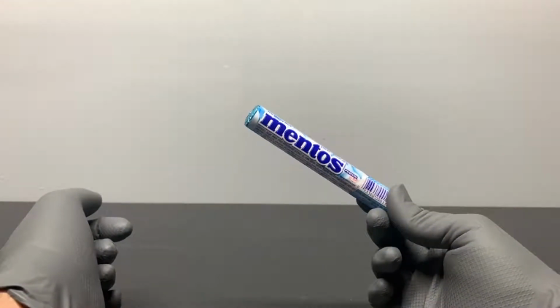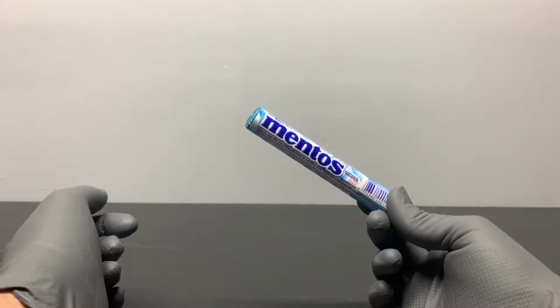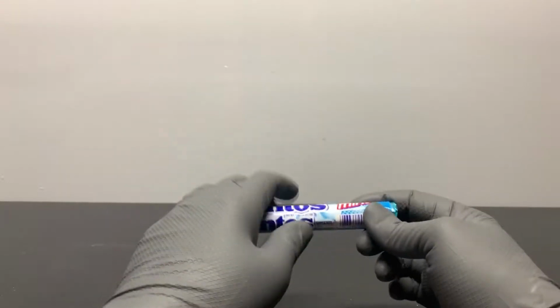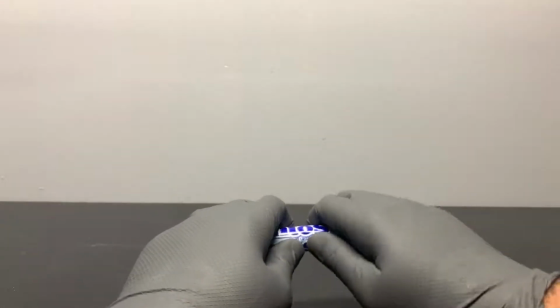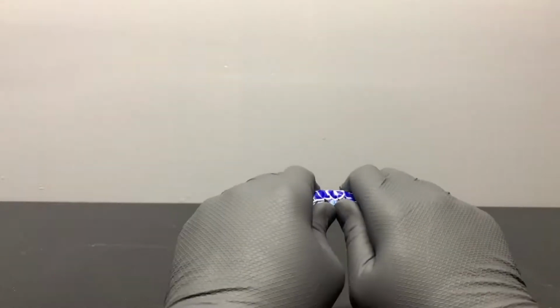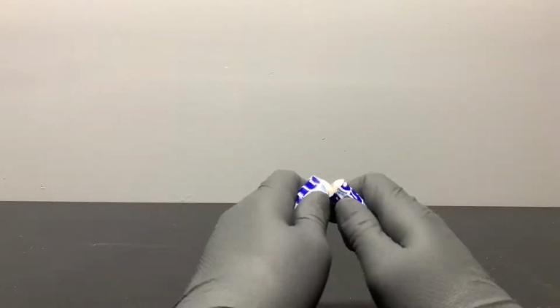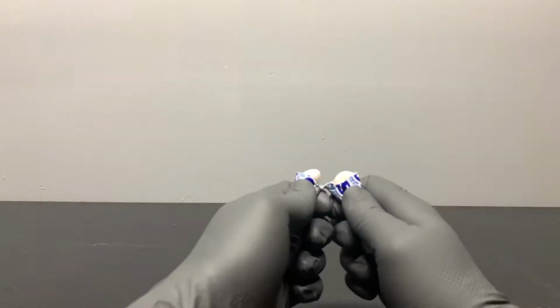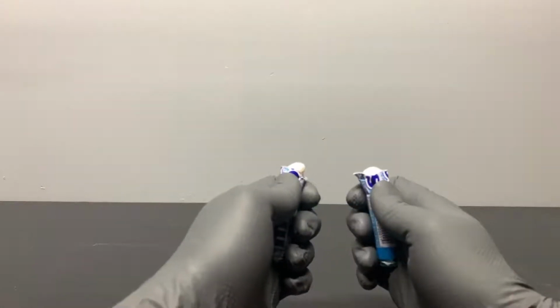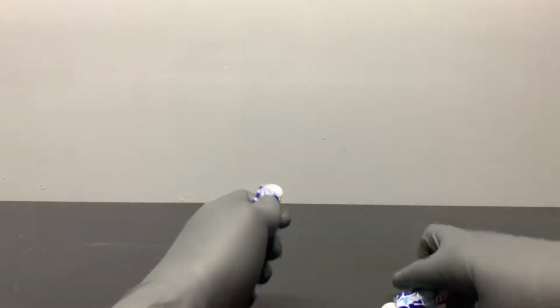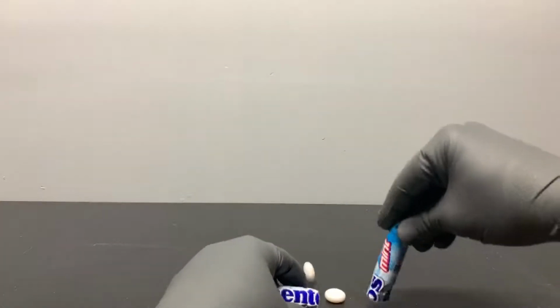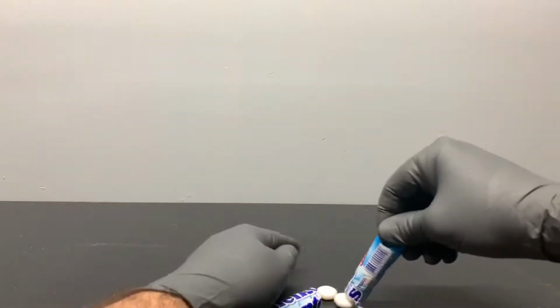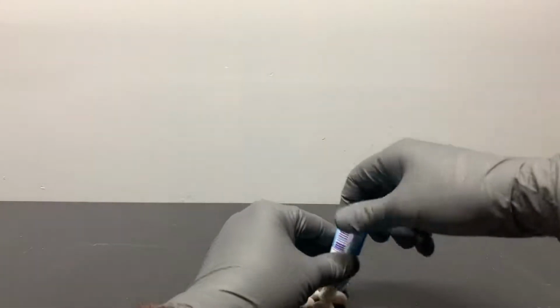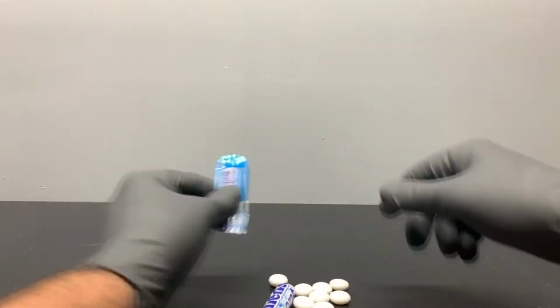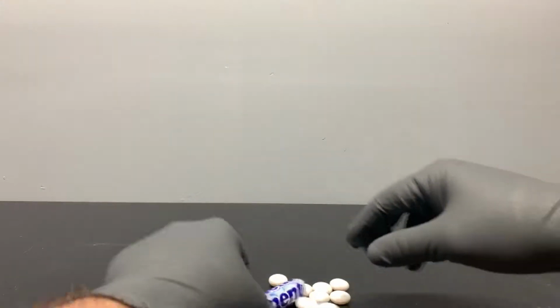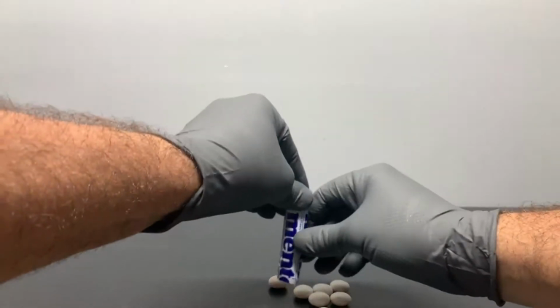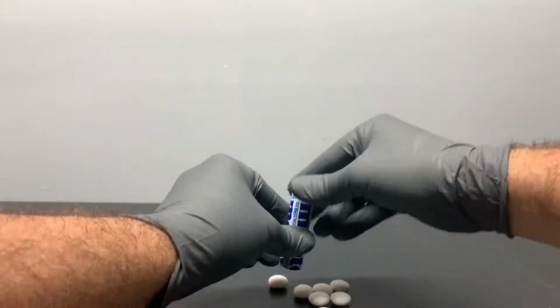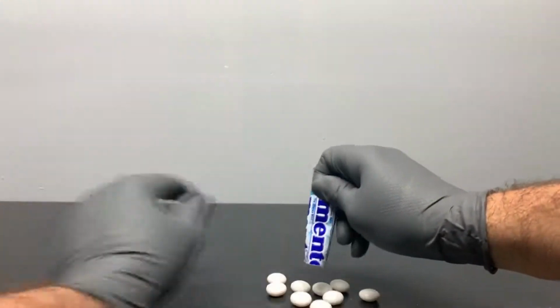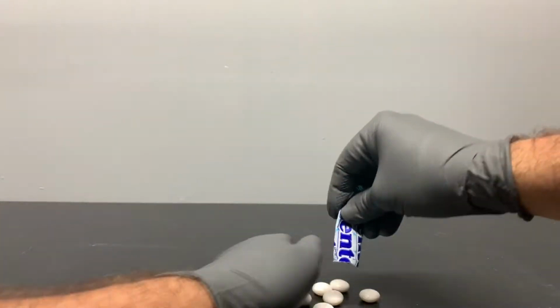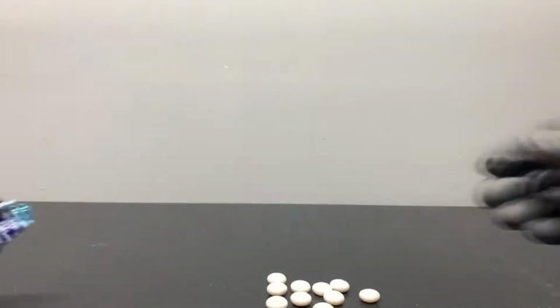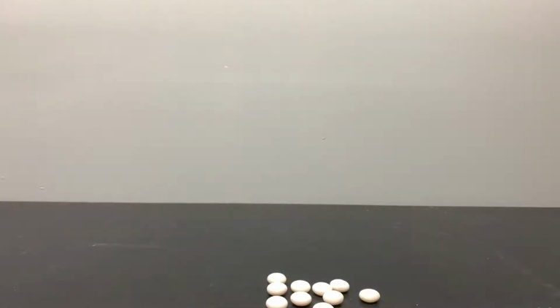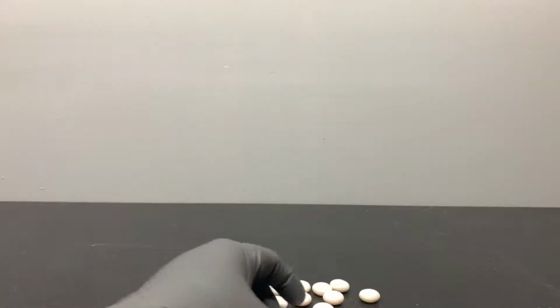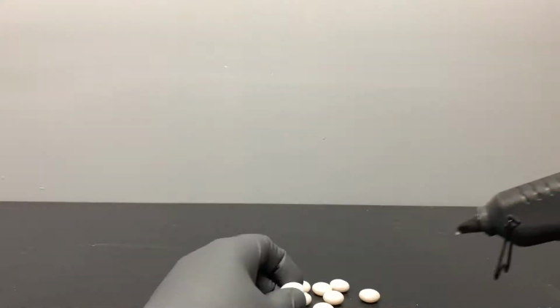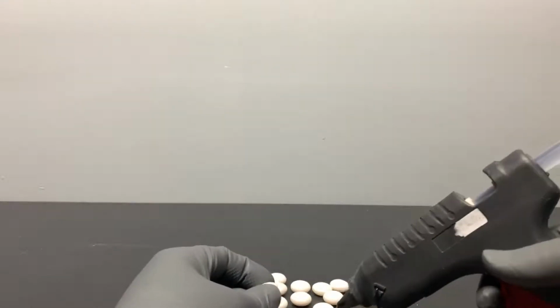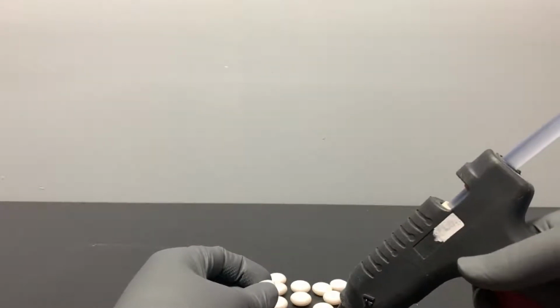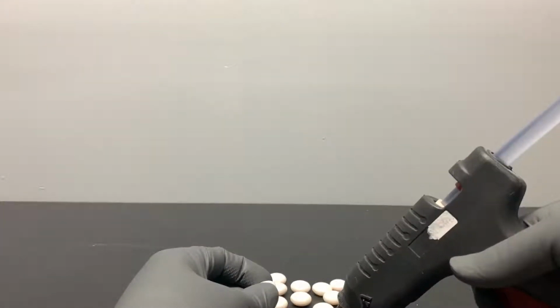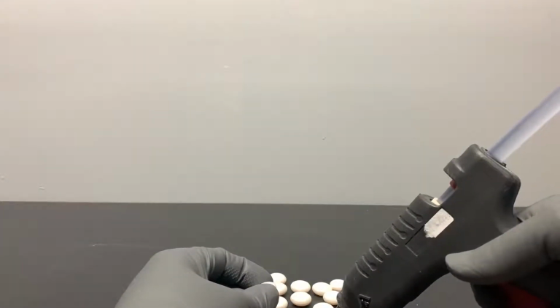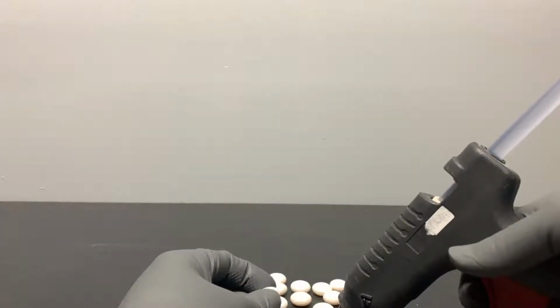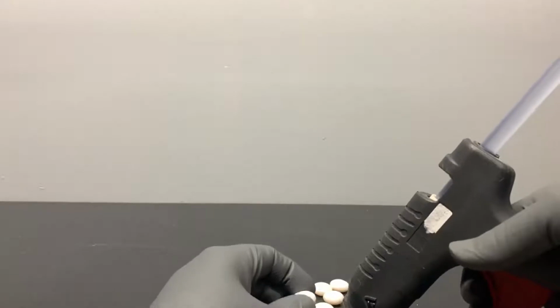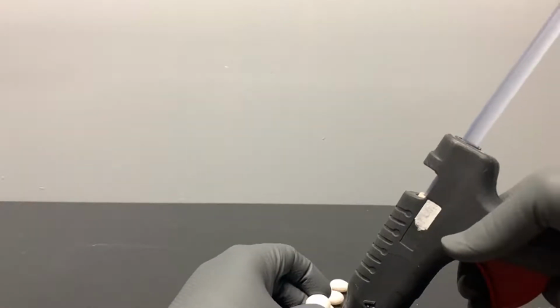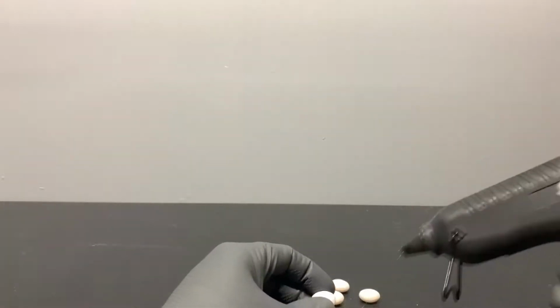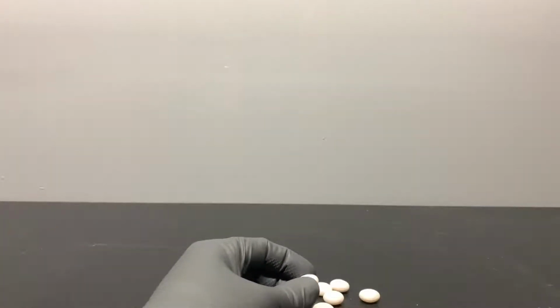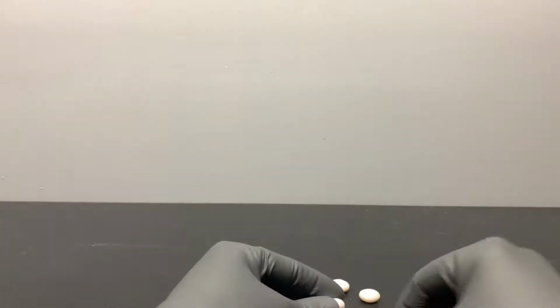In this experiment, we're going to take Mentos candy and drop it into a bottle of Coca-Cola. But first, we're going to take the Mentos candy and glue them together to make it a little bit easier to drop the Mentos into the Coca-Cola.